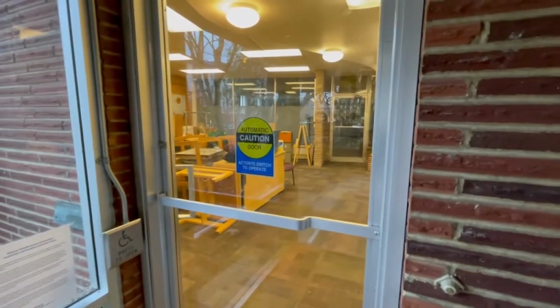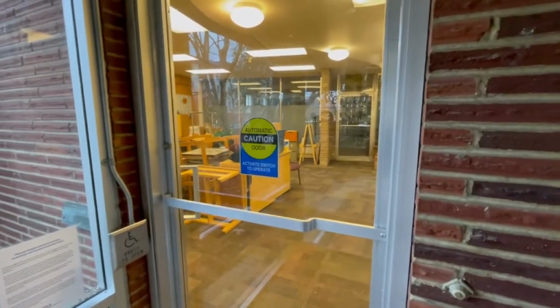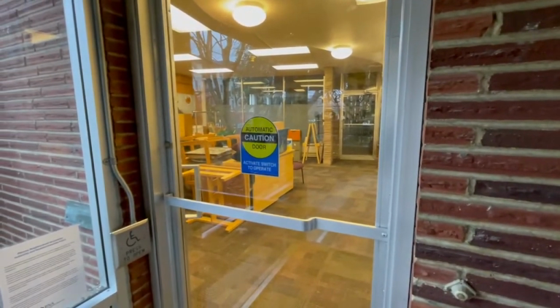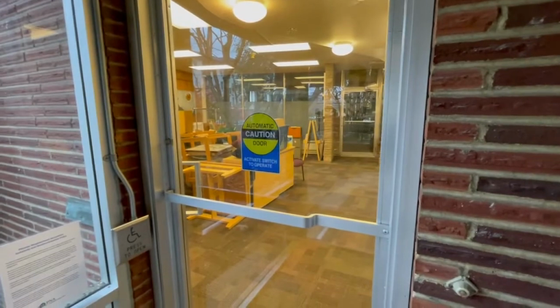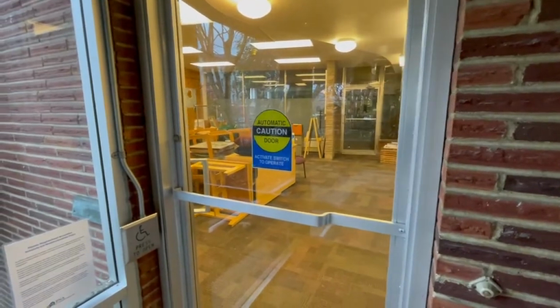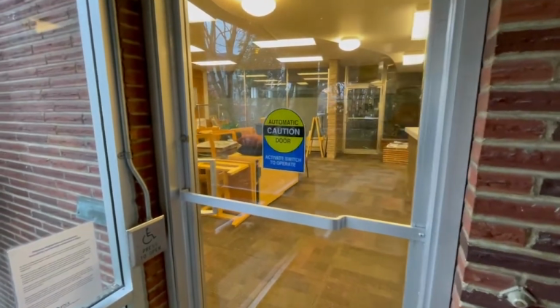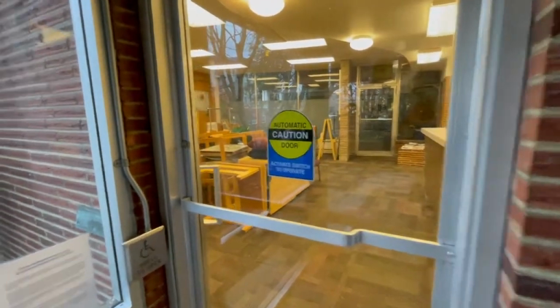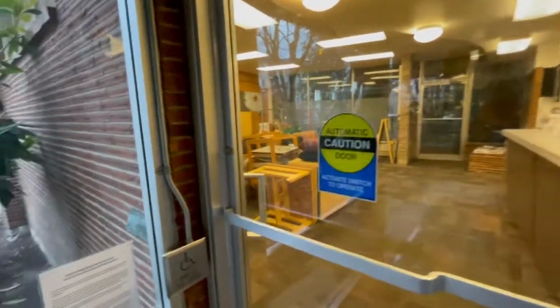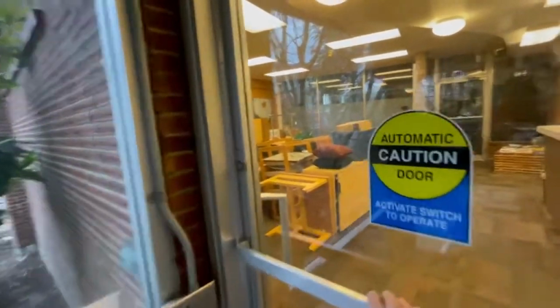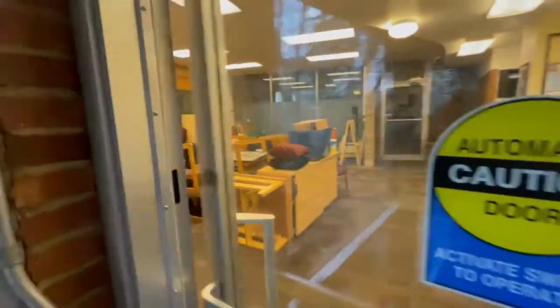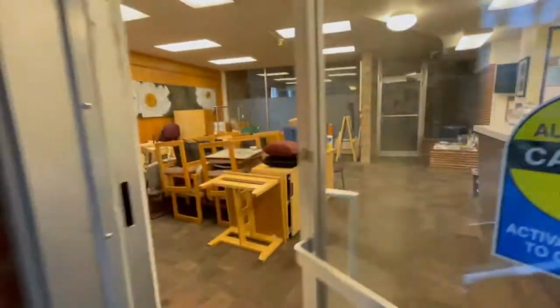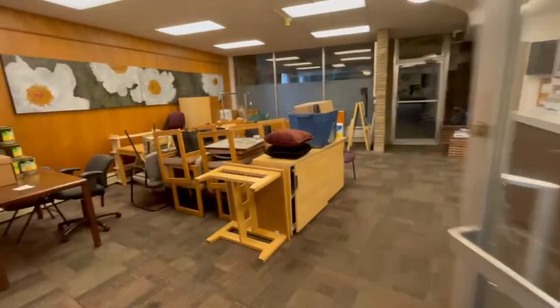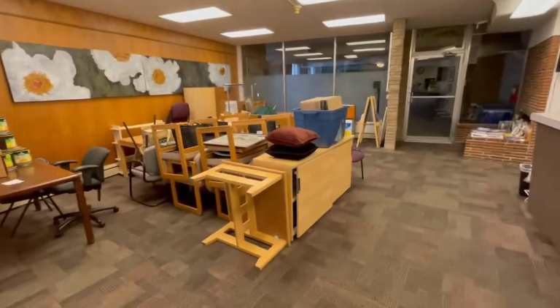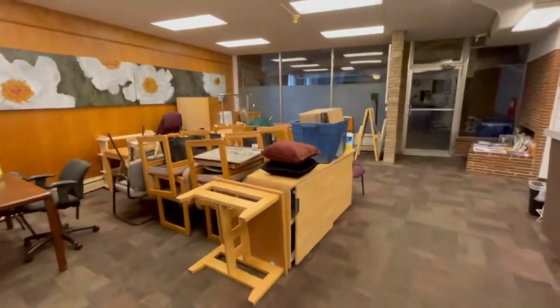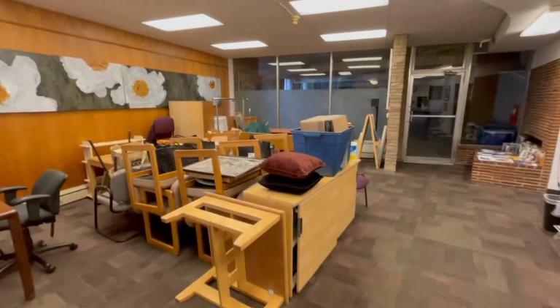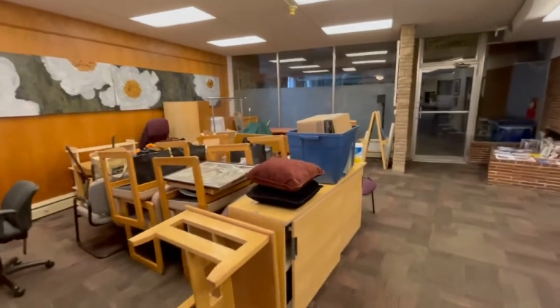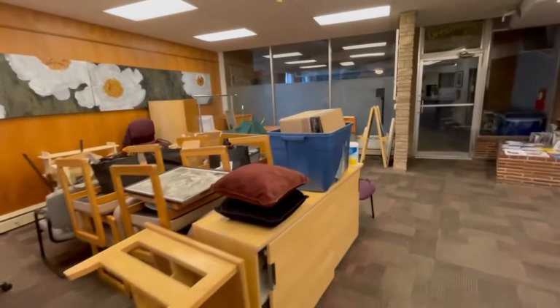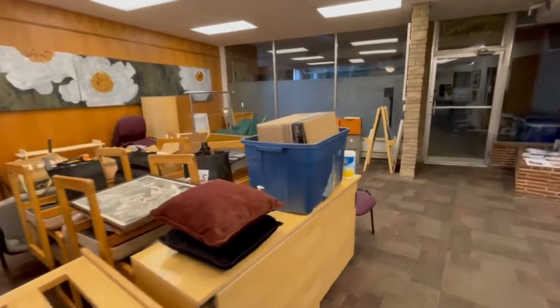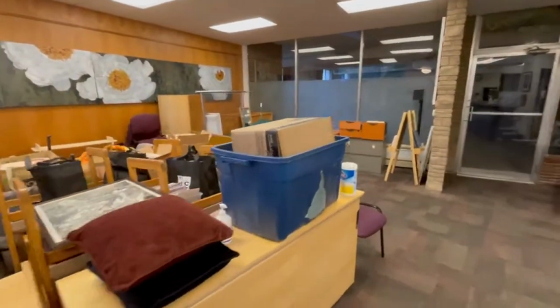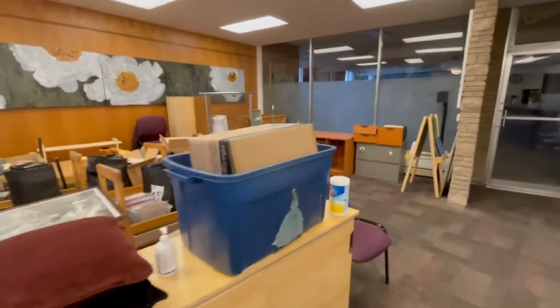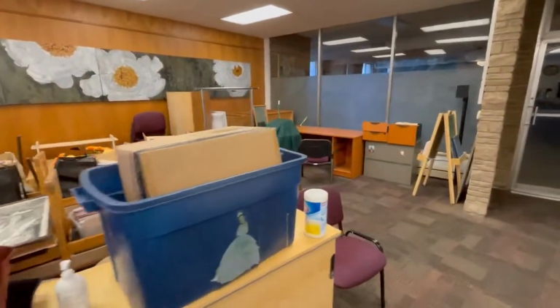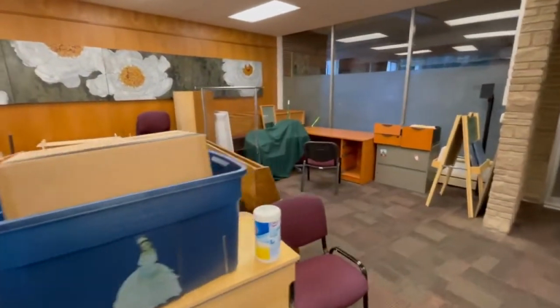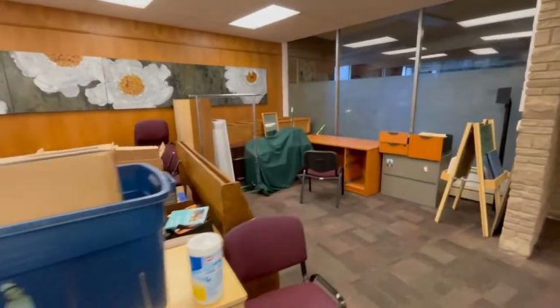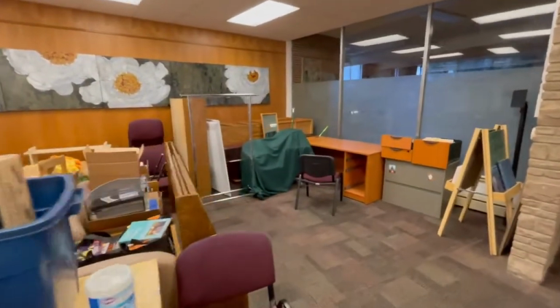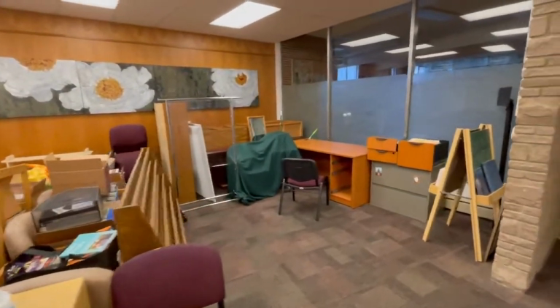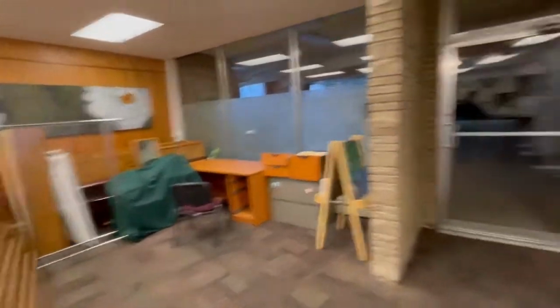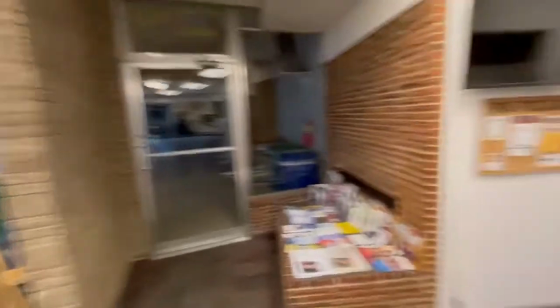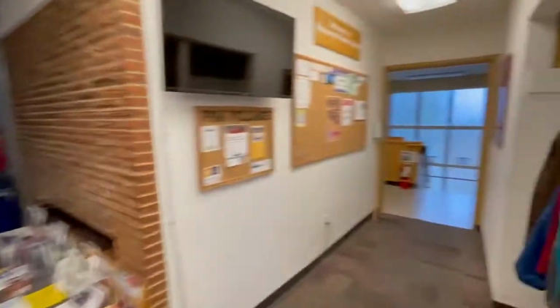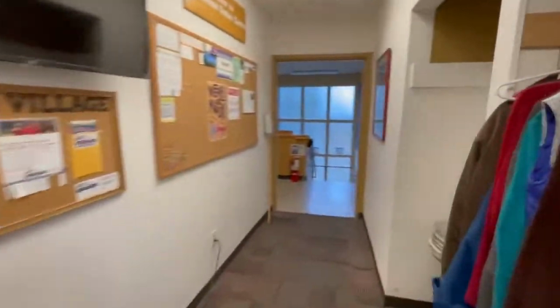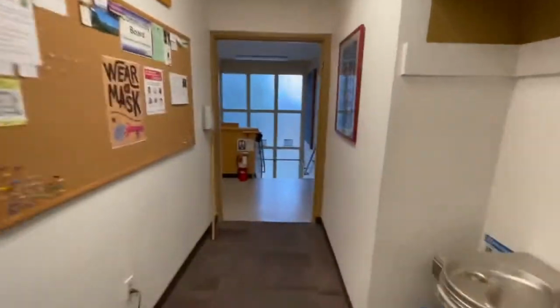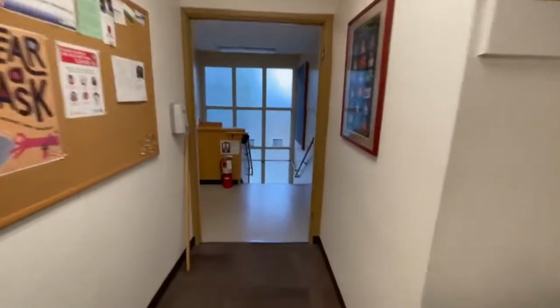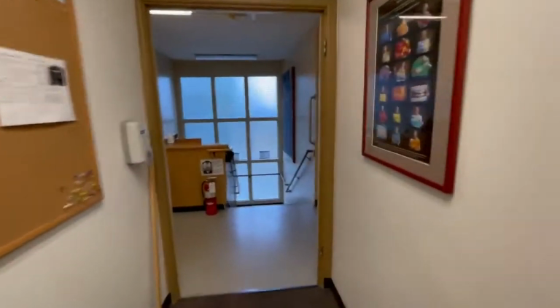You'll see some changes upstairs and downstairs. This is the entryway and the lobby. You'll notice that we've got a bunch of stuff piled out here, and that's because we had to empty out an office.